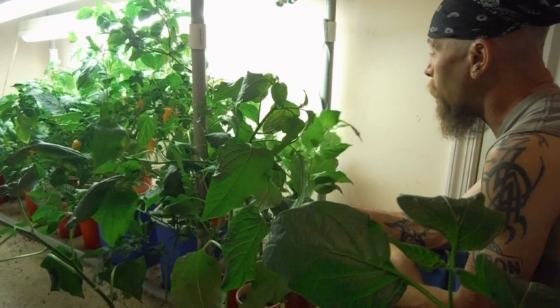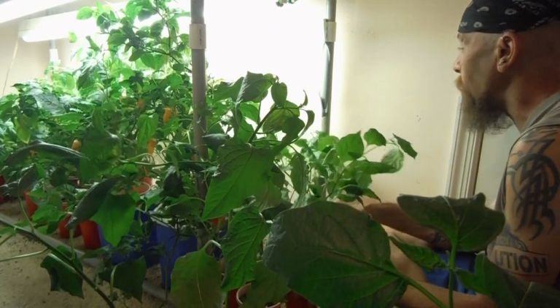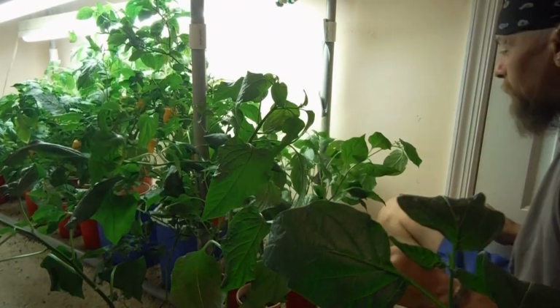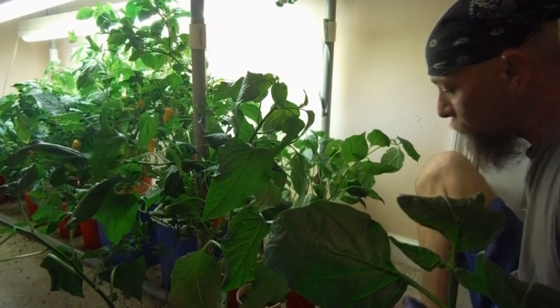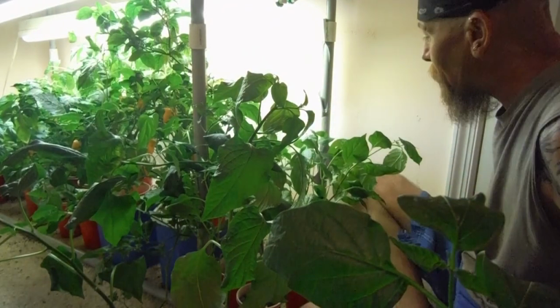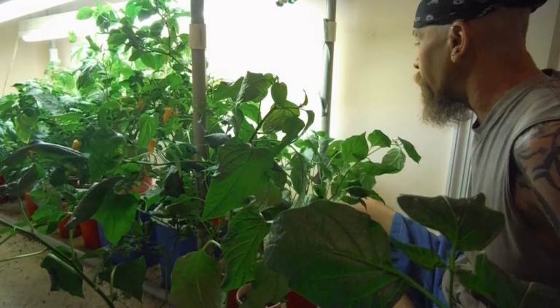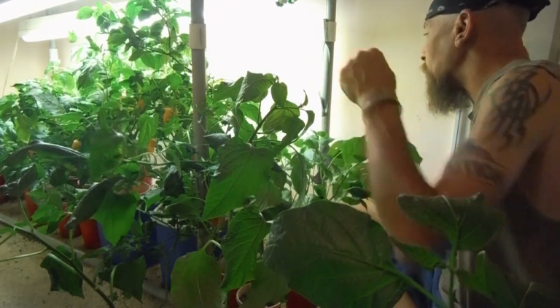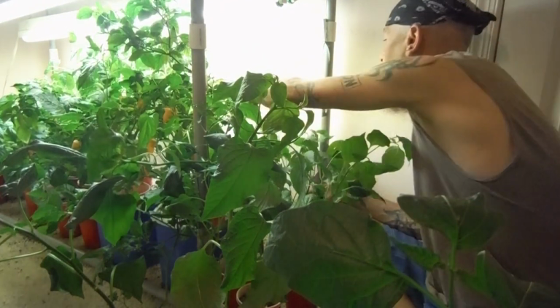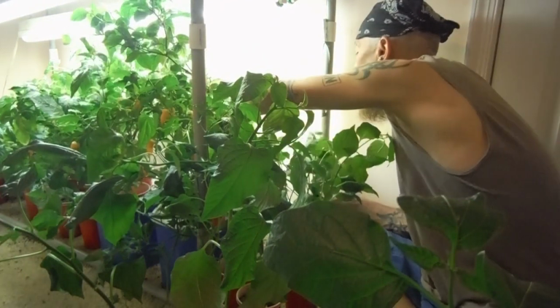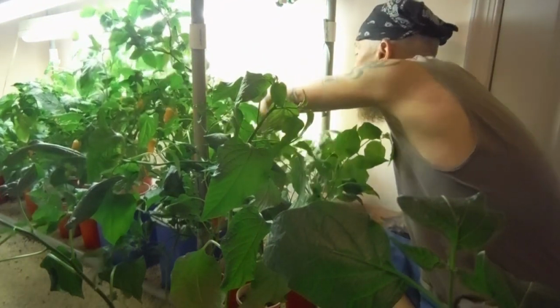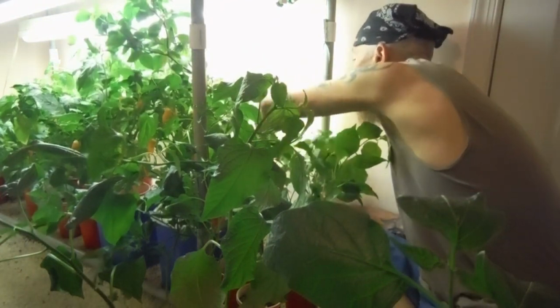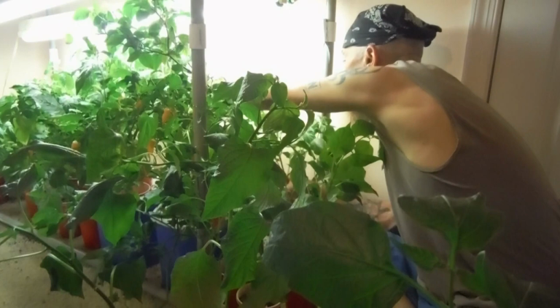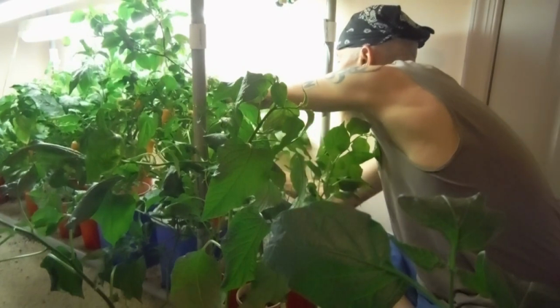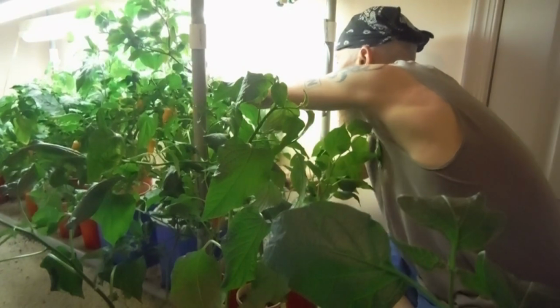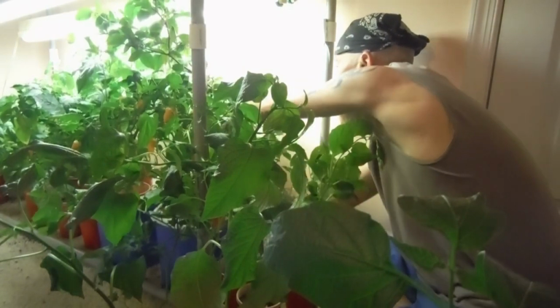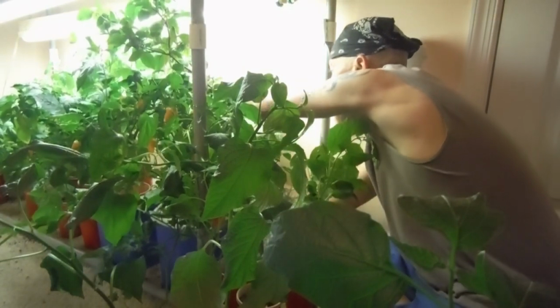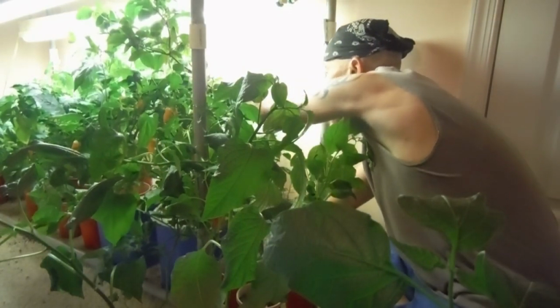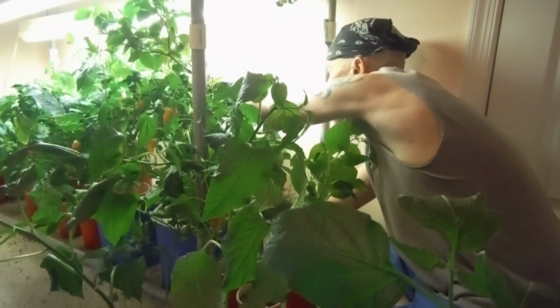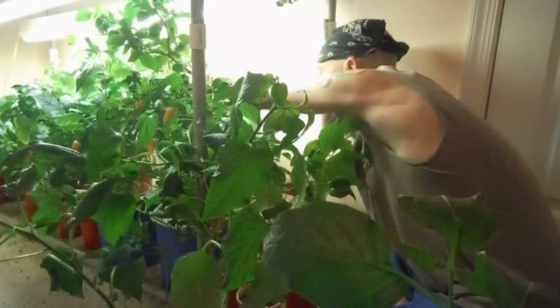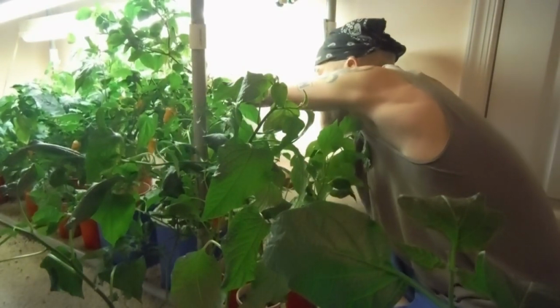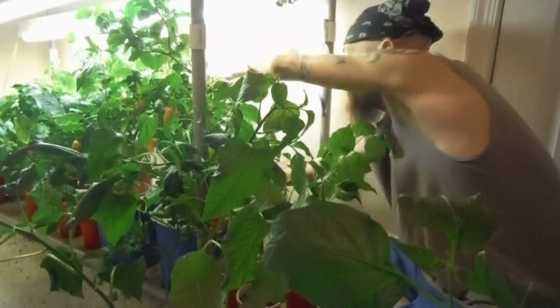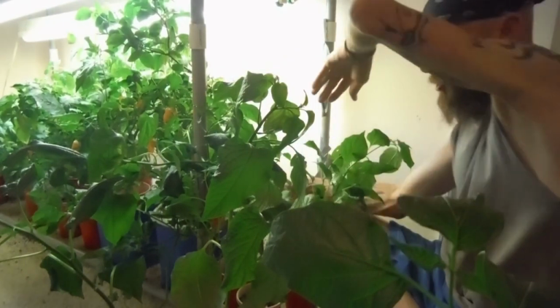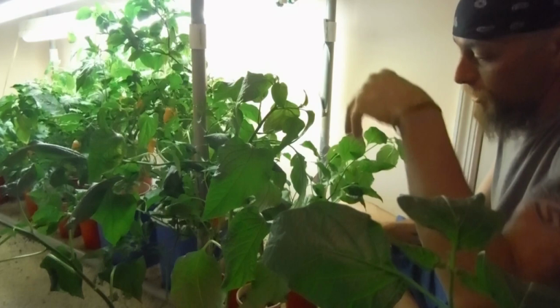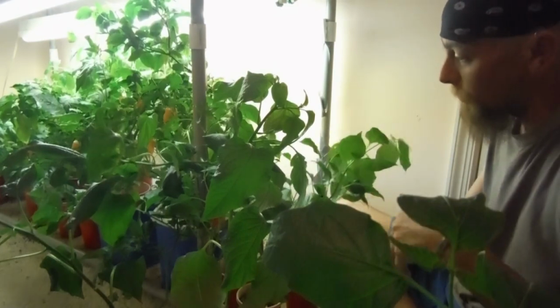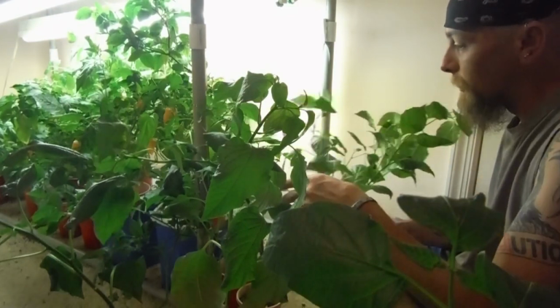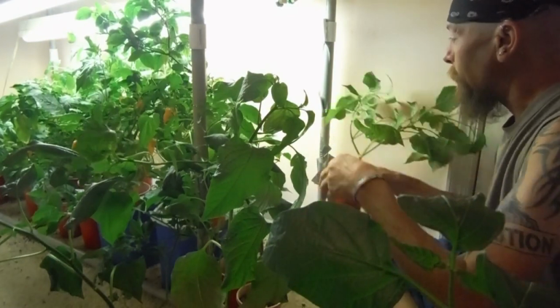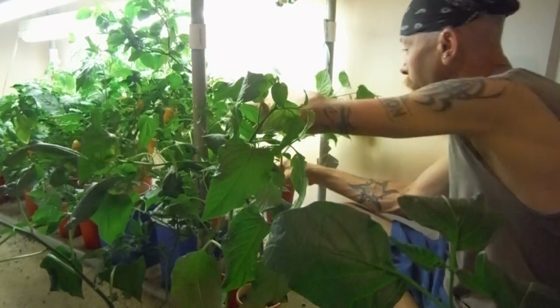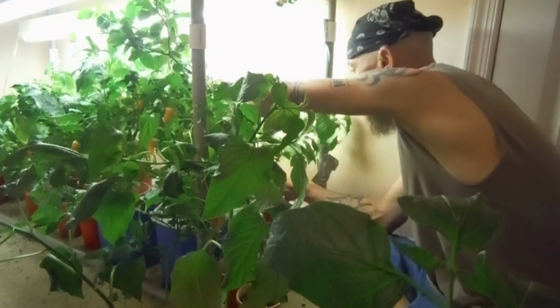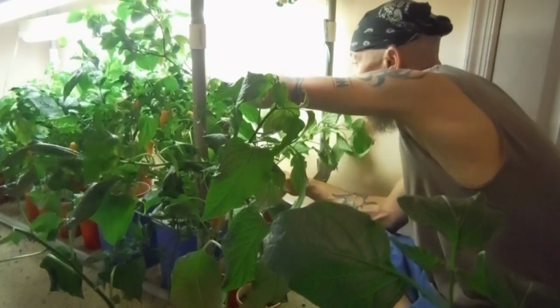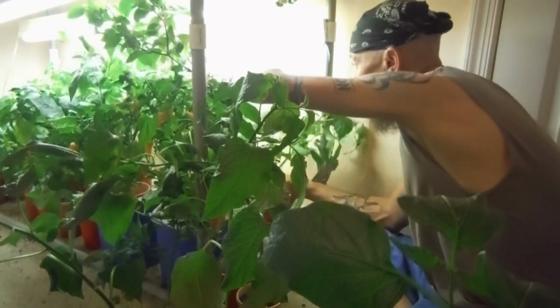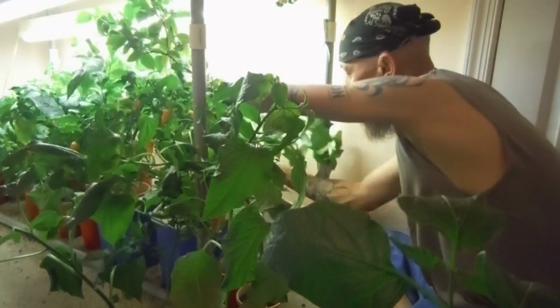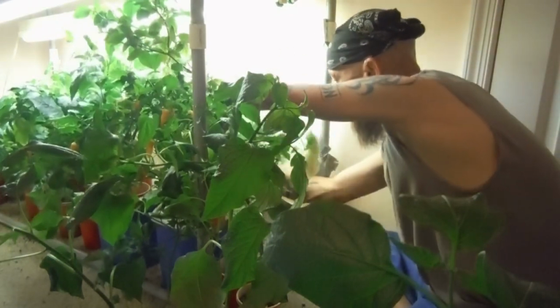Alright, well that's just about it — walking around checking out all of the stuff growing in the indoor grow room. A lot of sugar rushes apparently, but not really — enough.